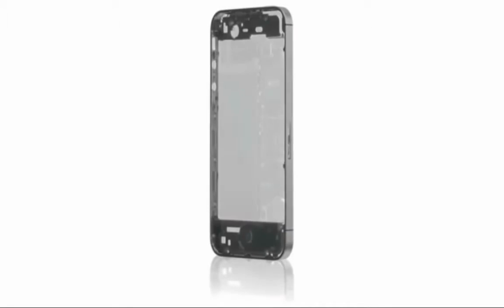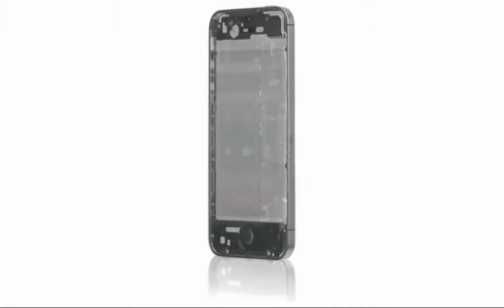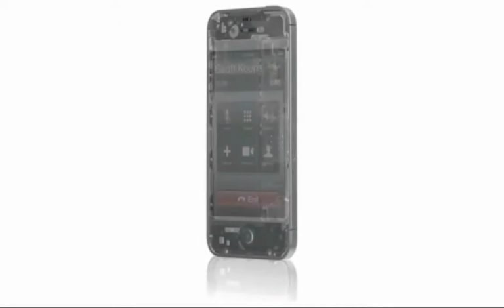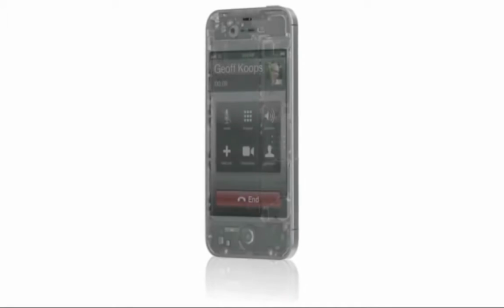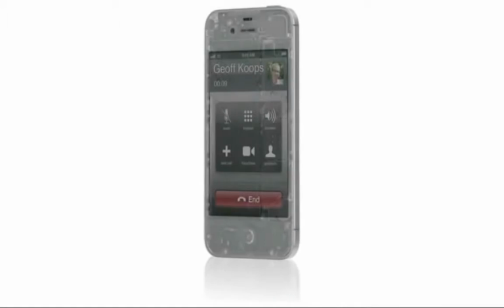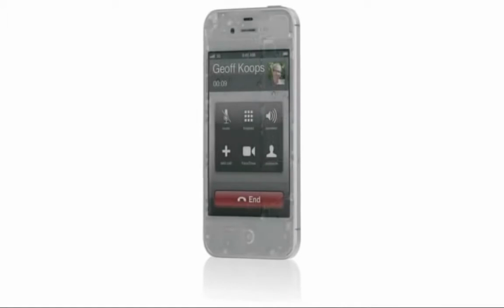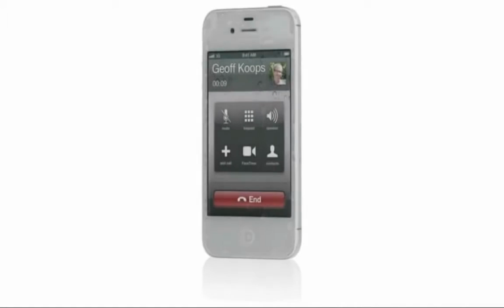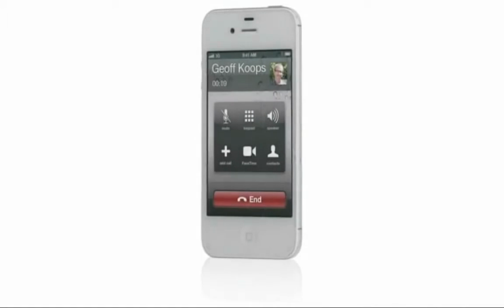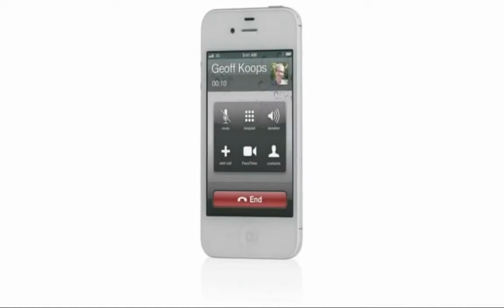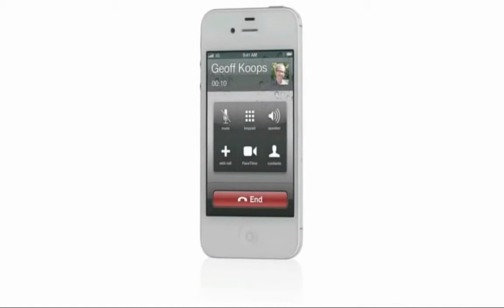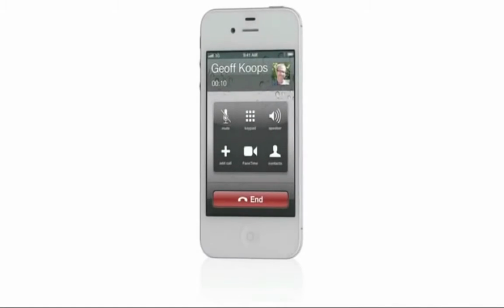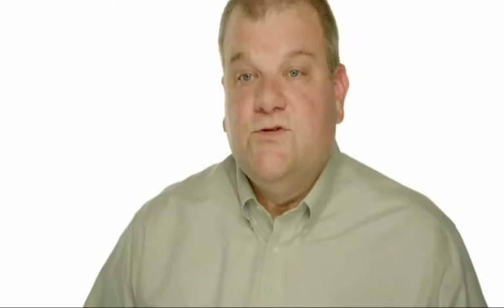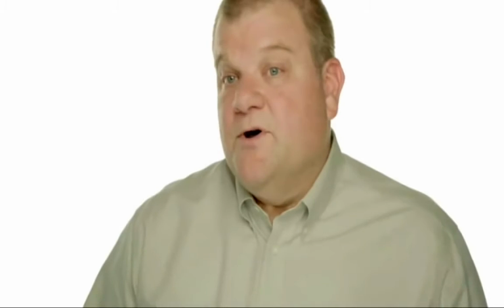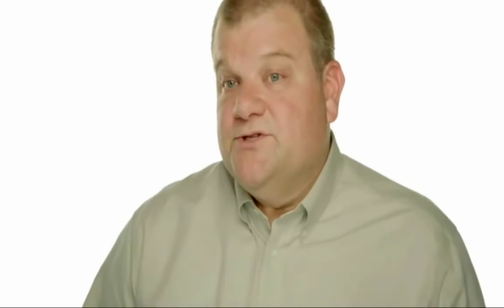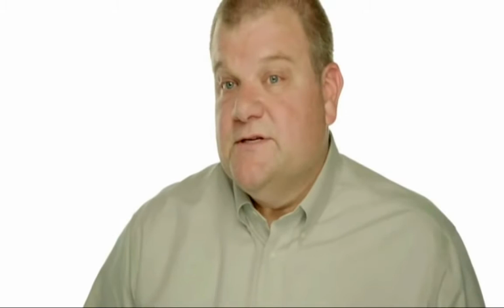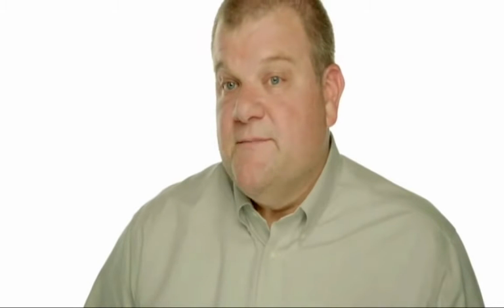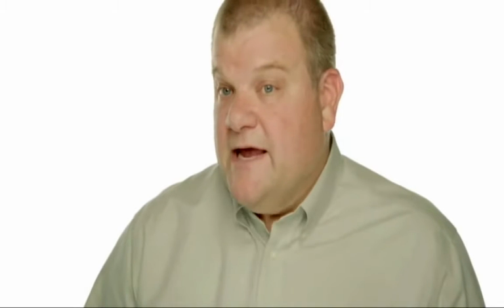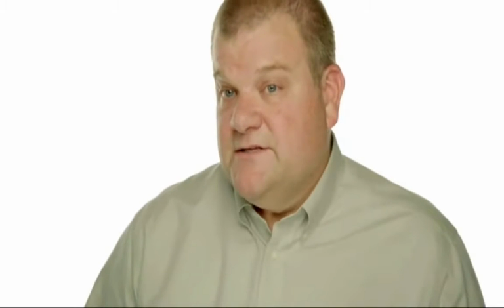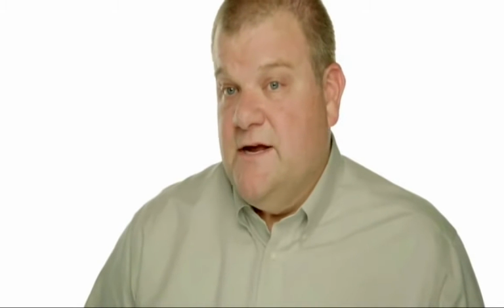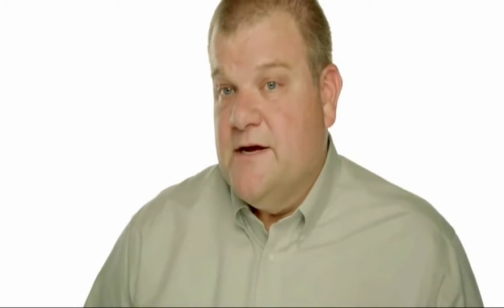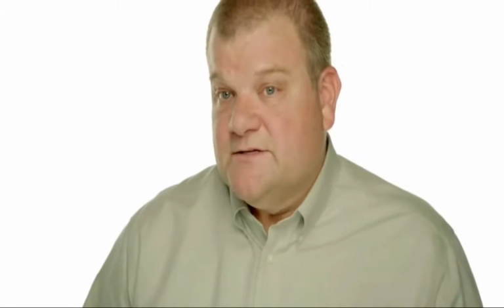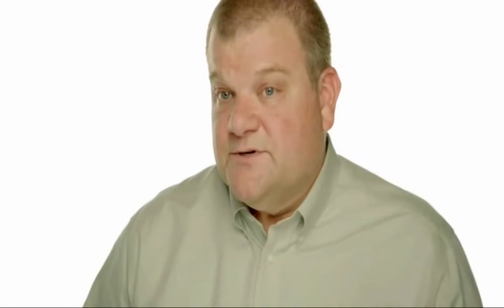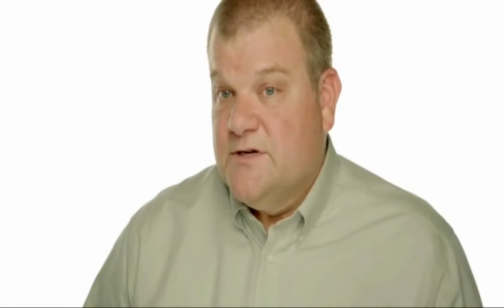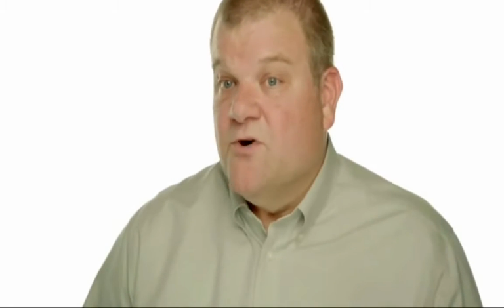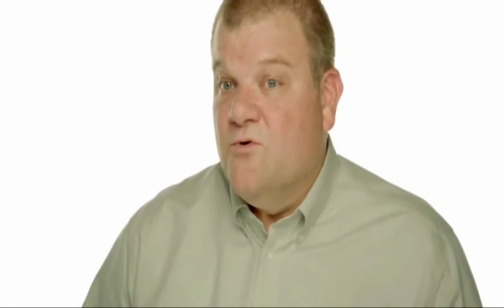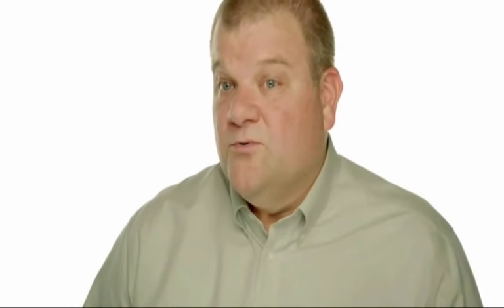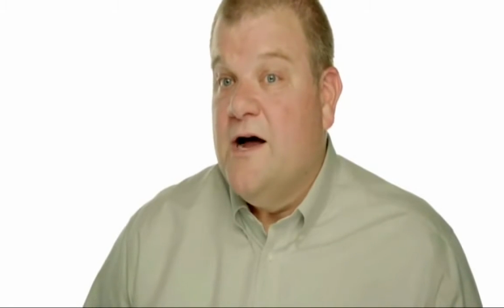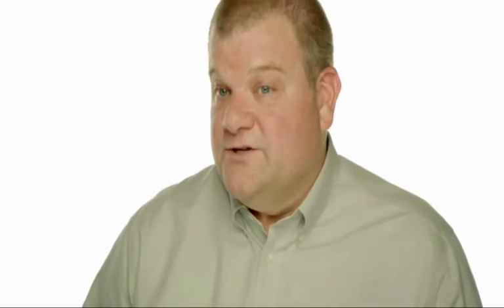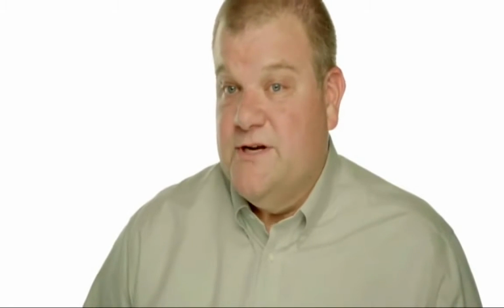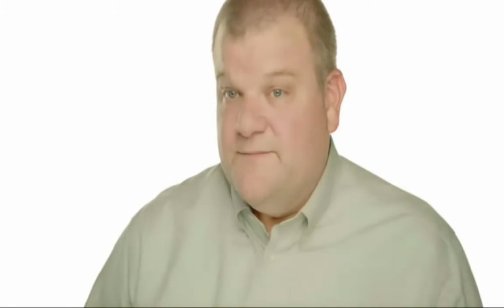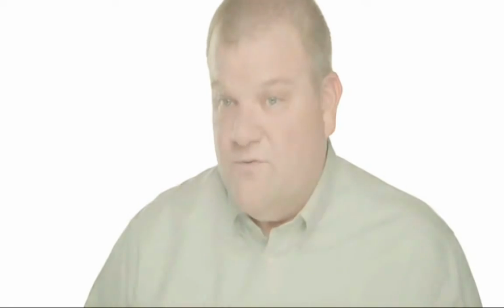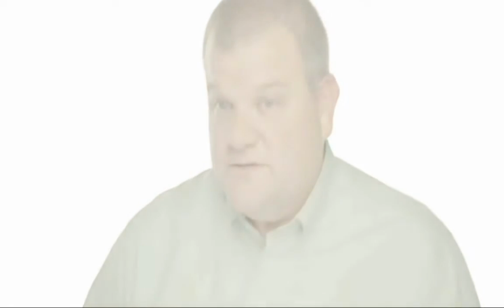iPhone 4S is now a world phone, so both GSM and CDMA customers can roam worldwide on GSM networks.